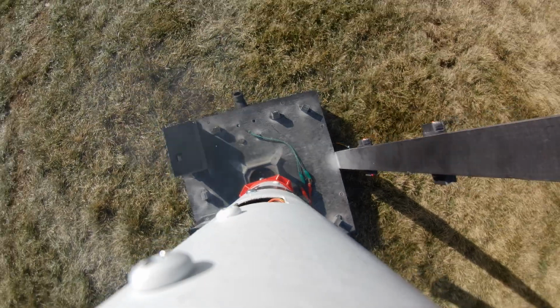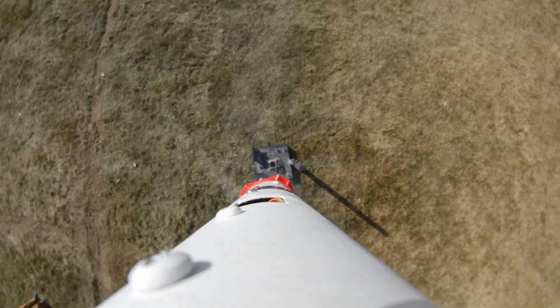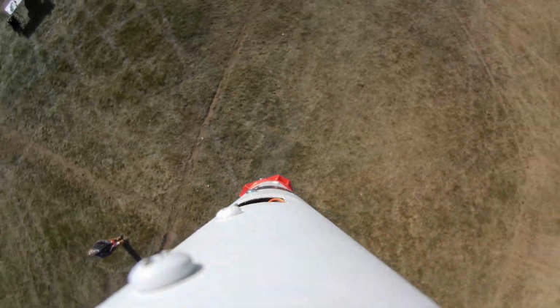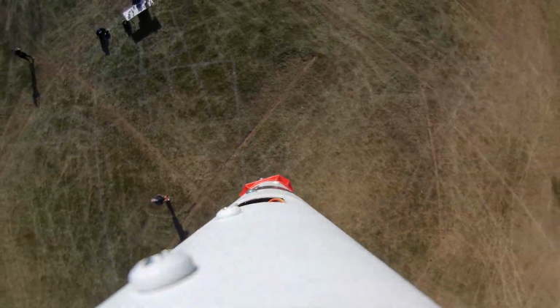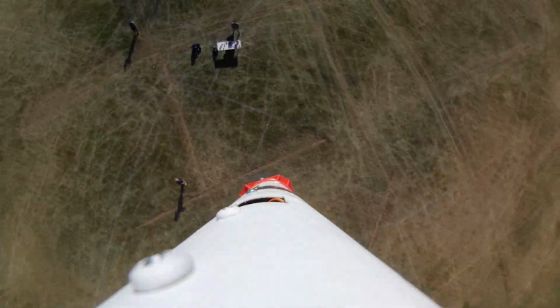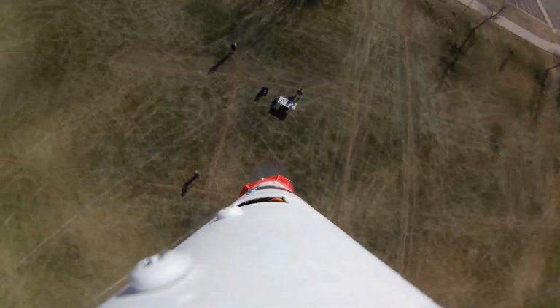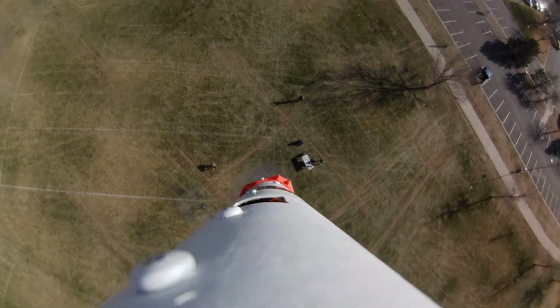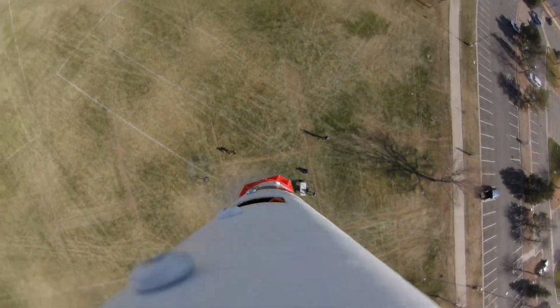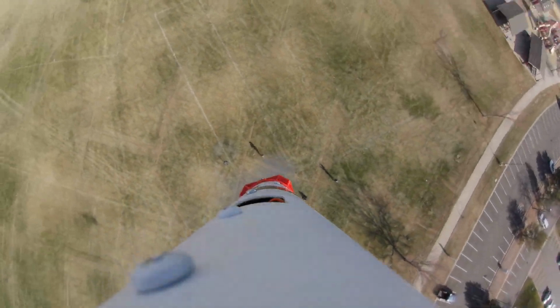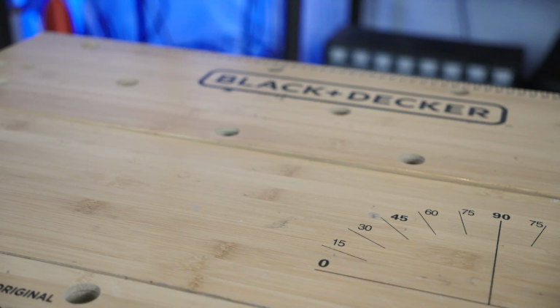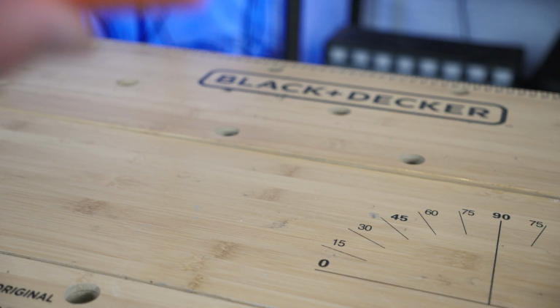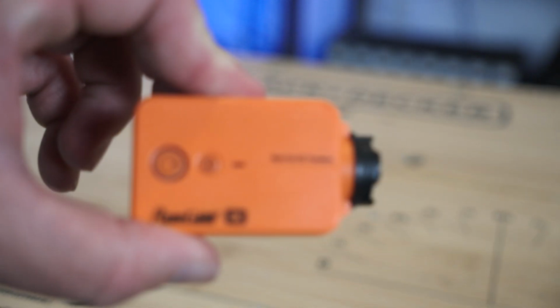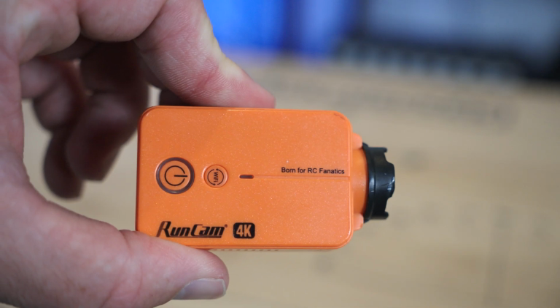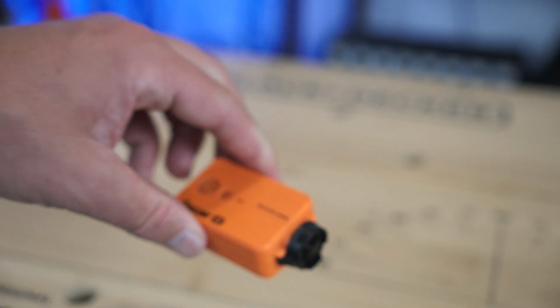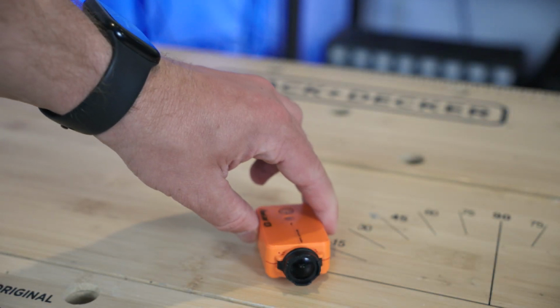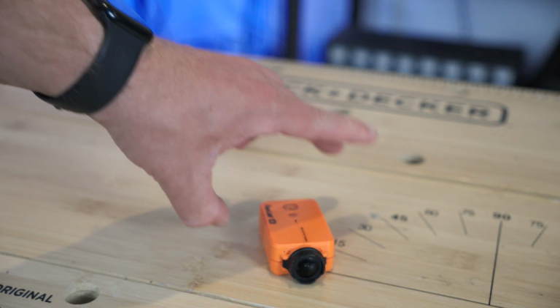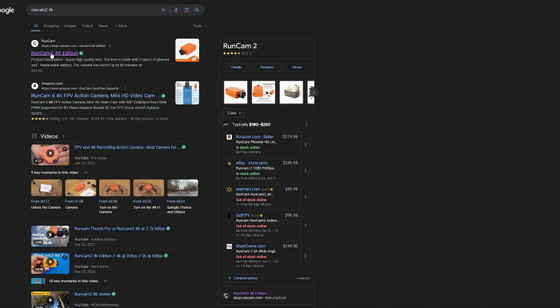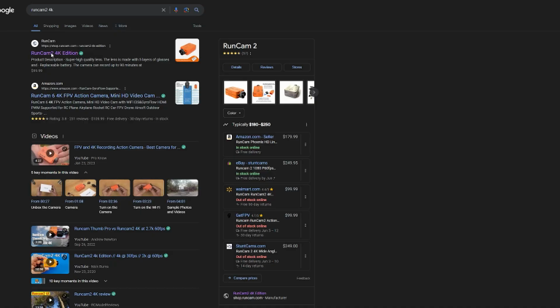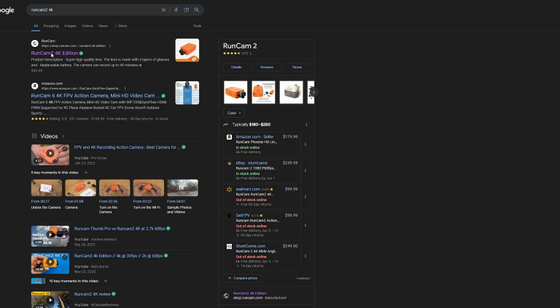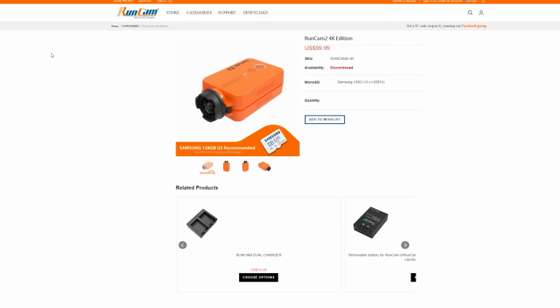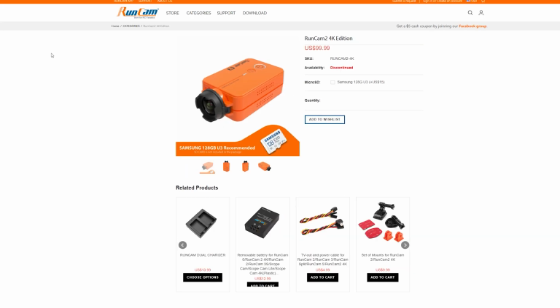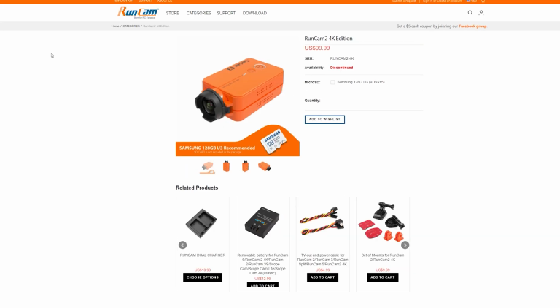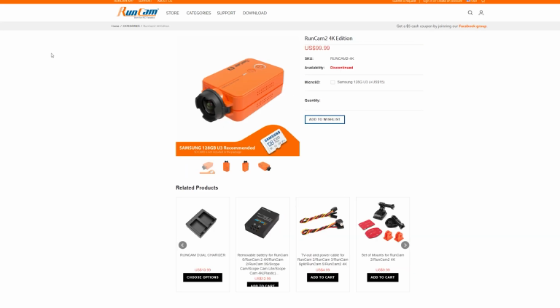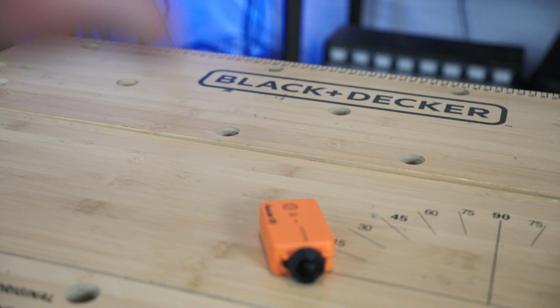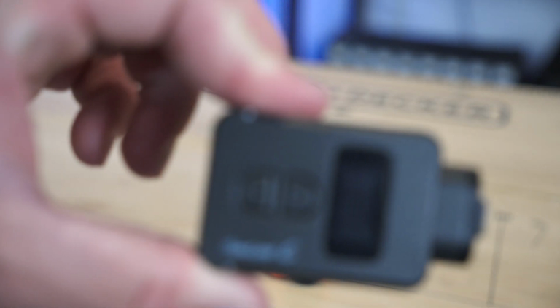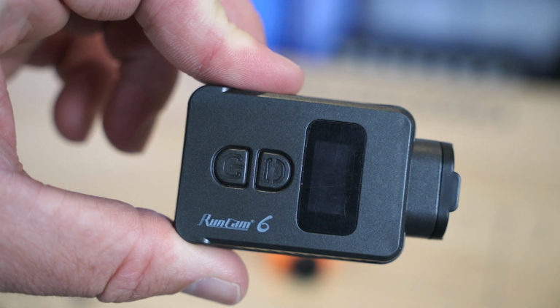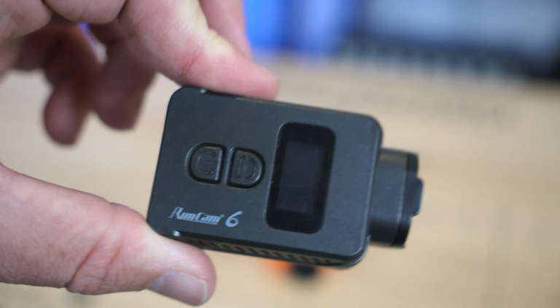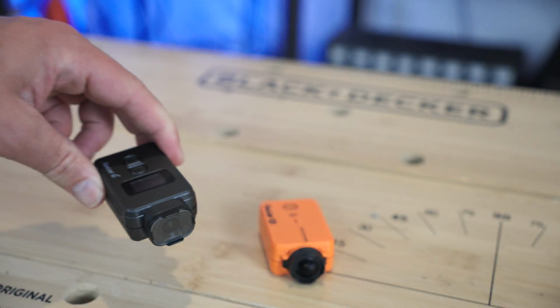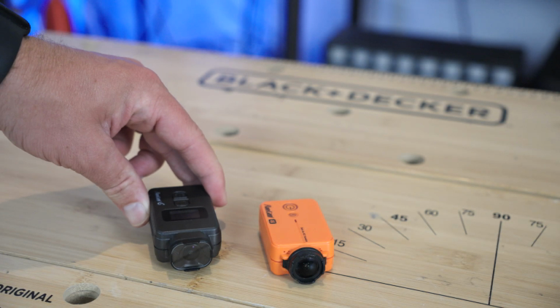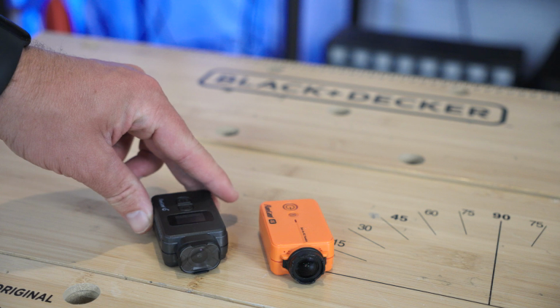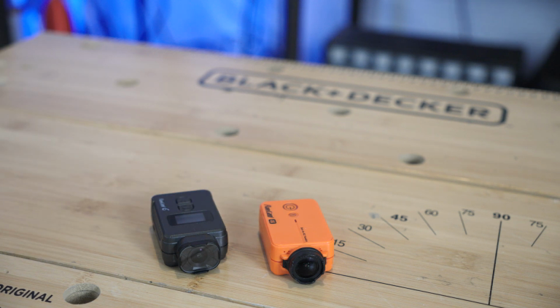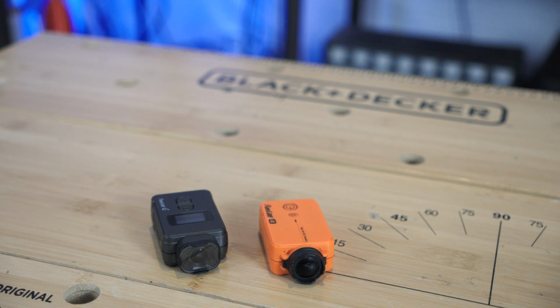Up until this point all of my onboard footage has been done with the Runcam 2 4K. The plan was to use these again, but they've been discontinued. The camera replacing that is the Runcam 6, with very similar functionalities and the added benefit of image stabilization.